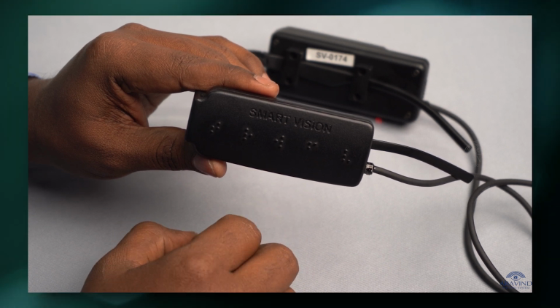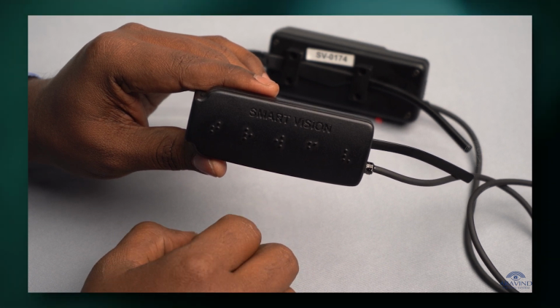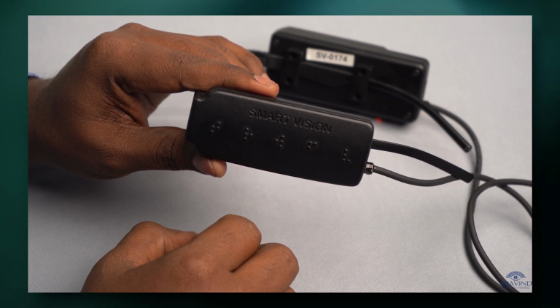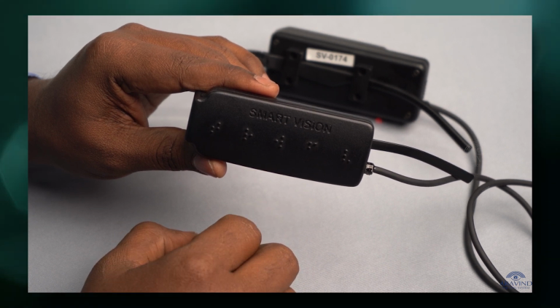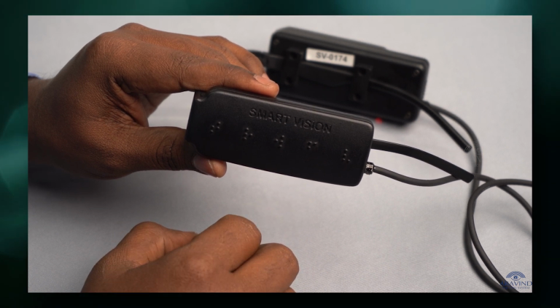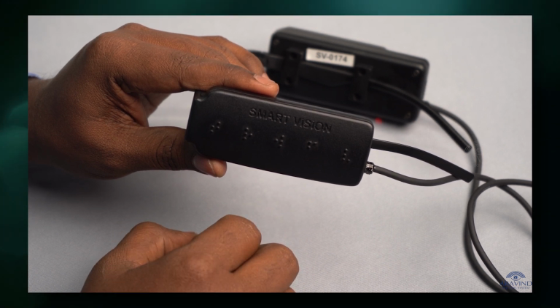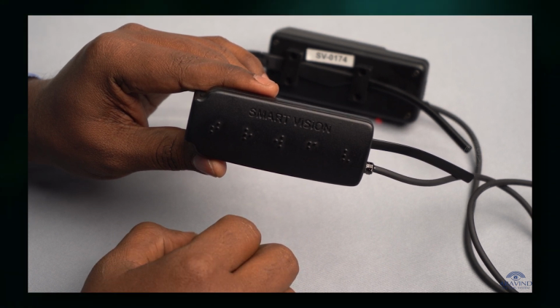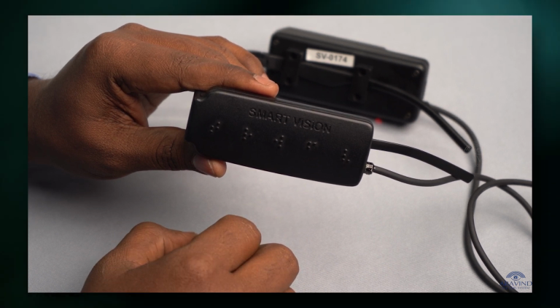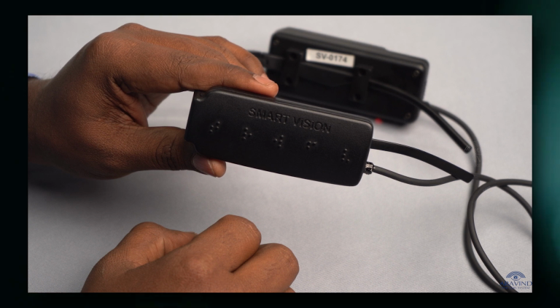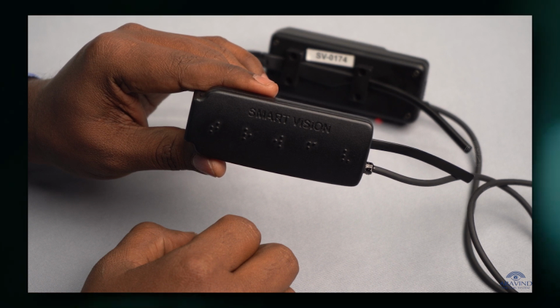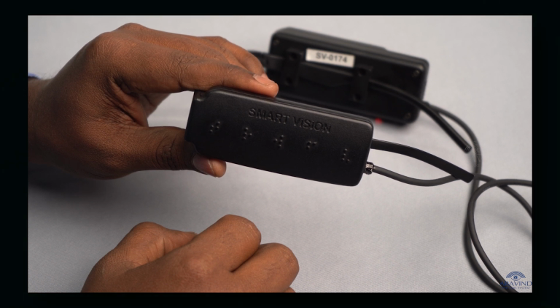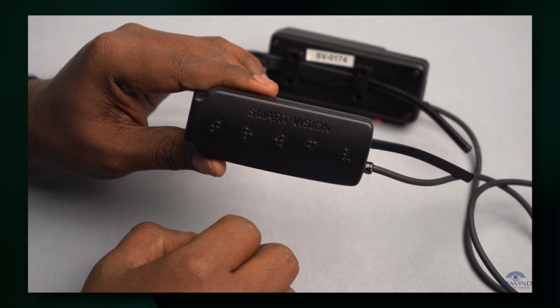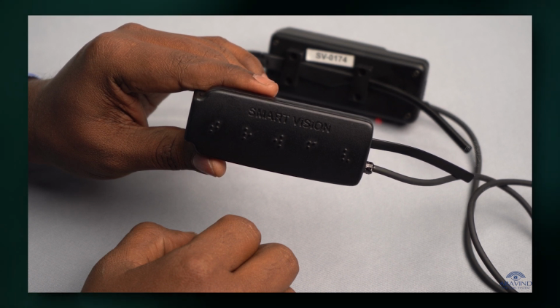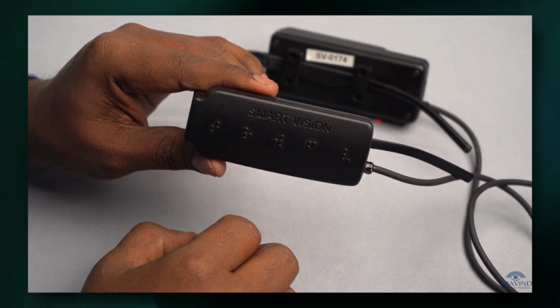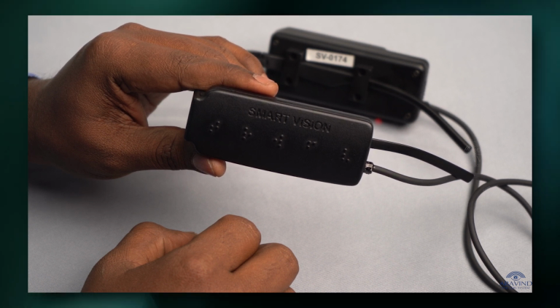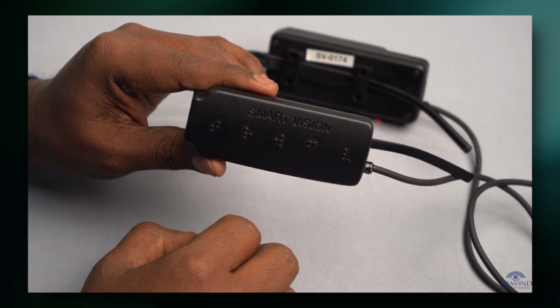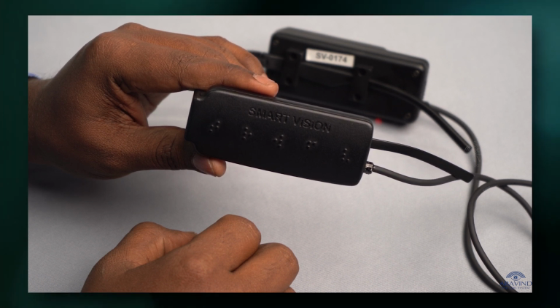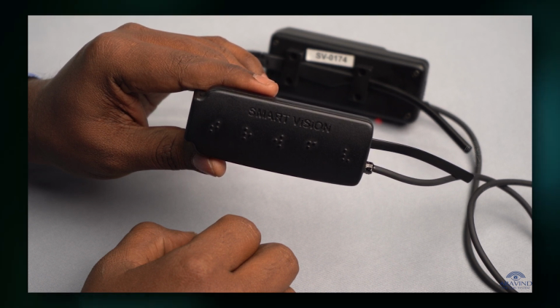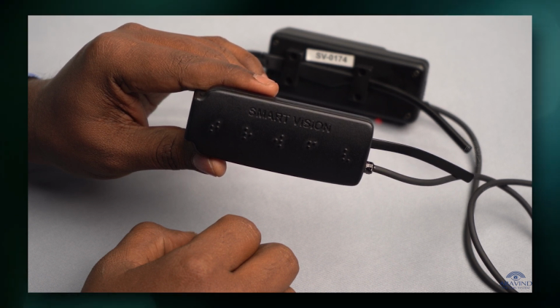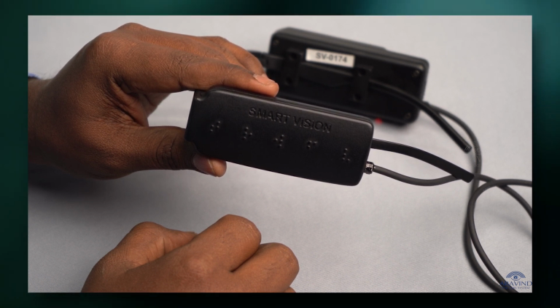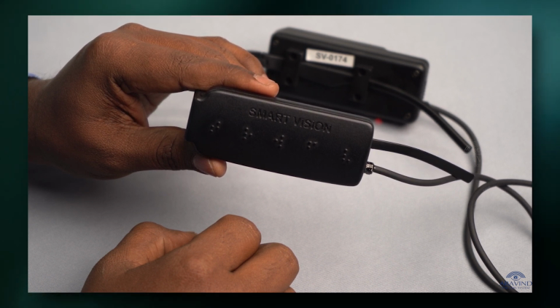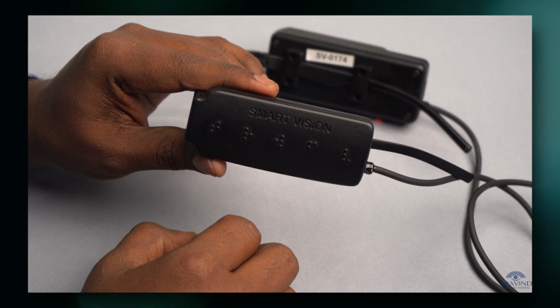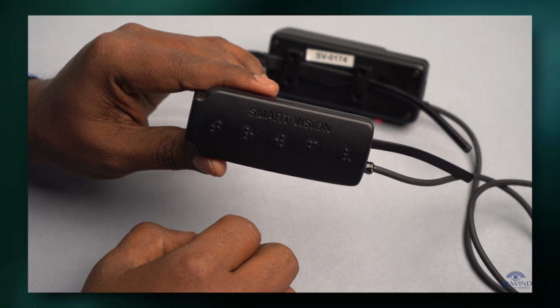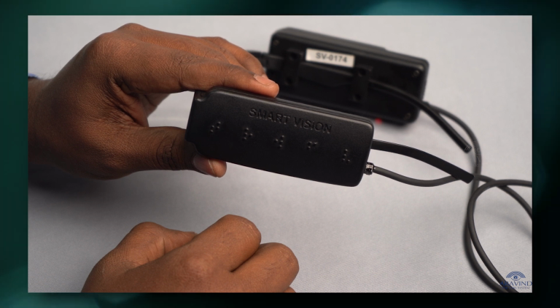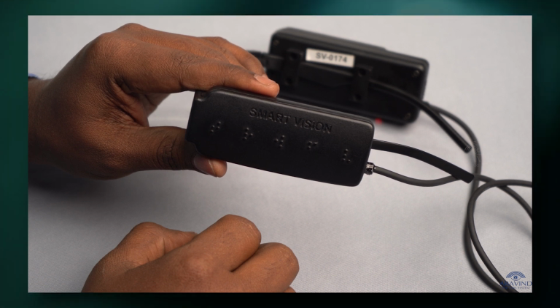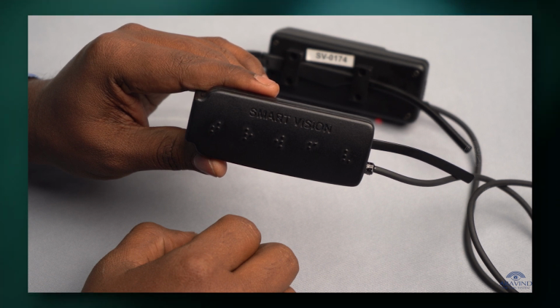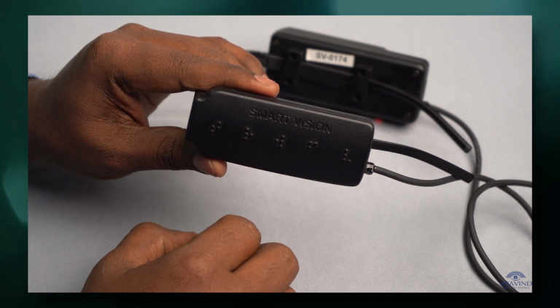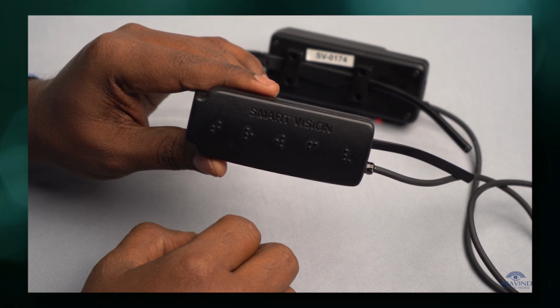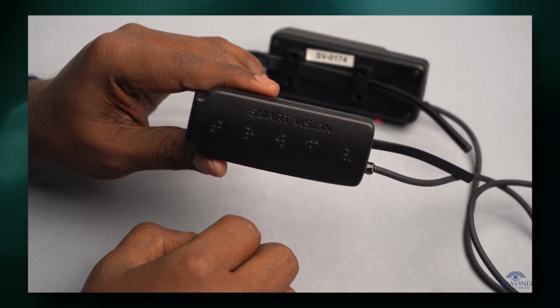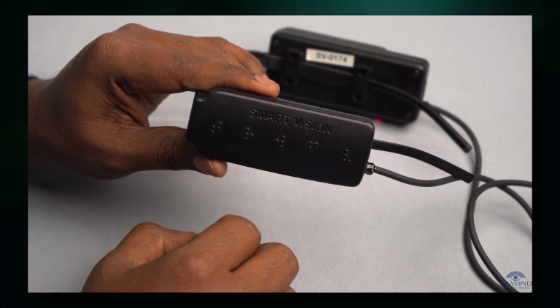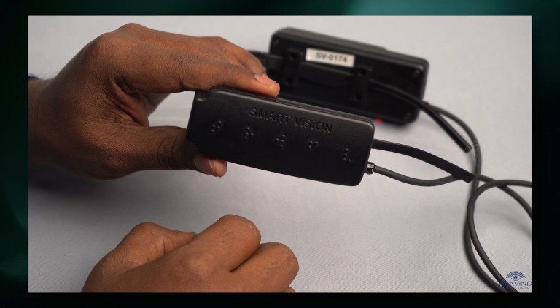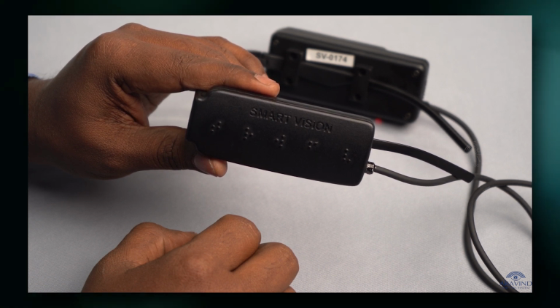Device number: SV1742. Password: 9876543210.